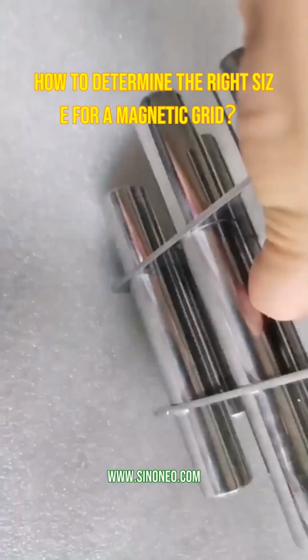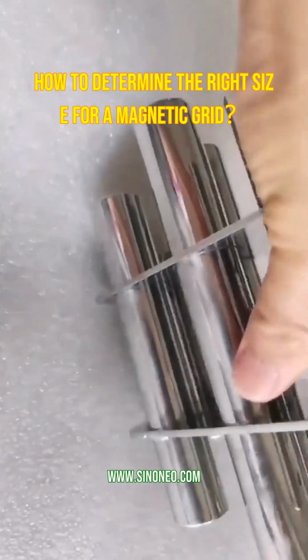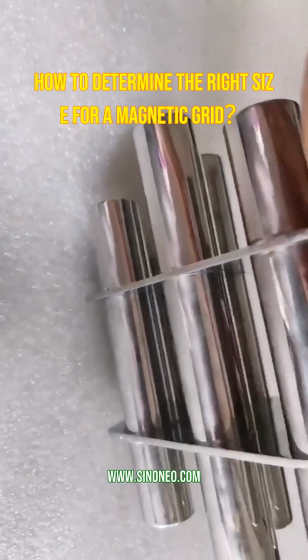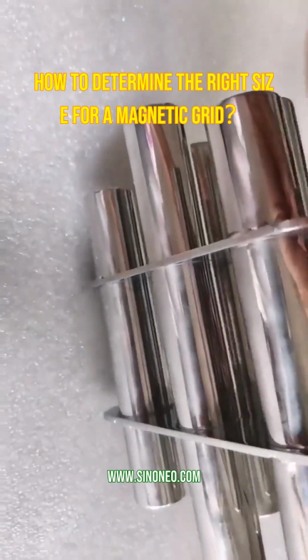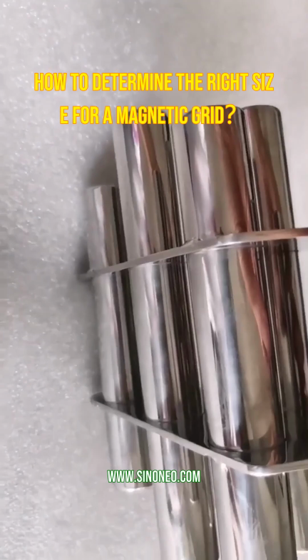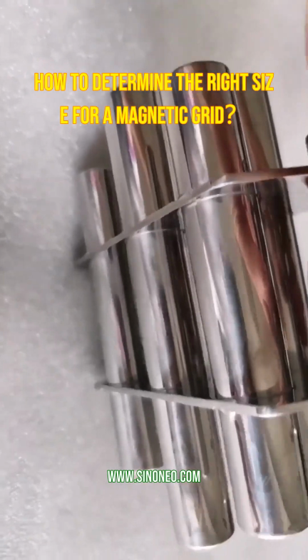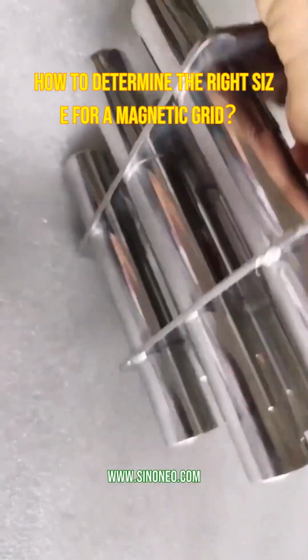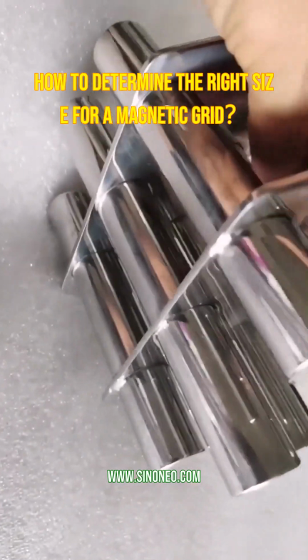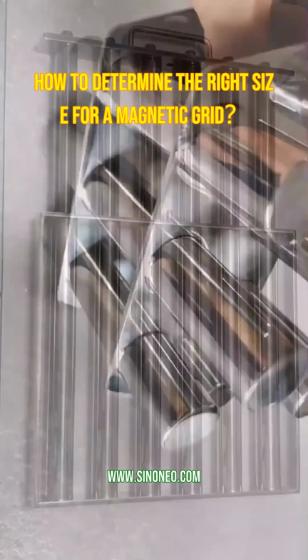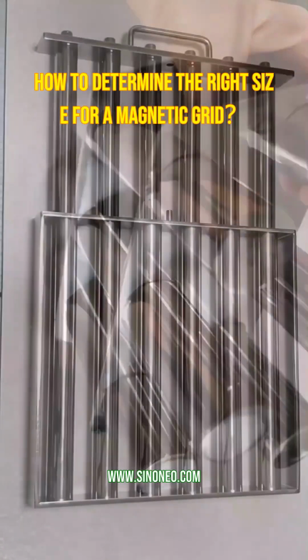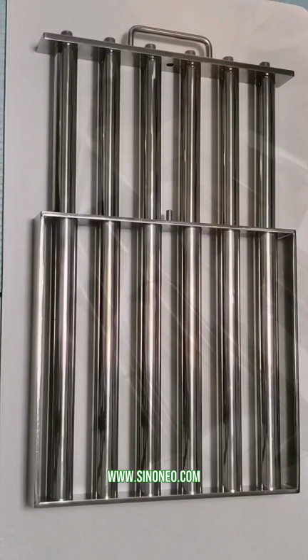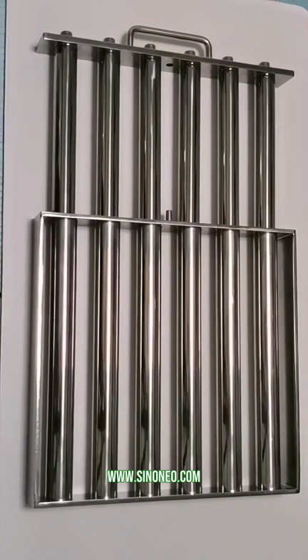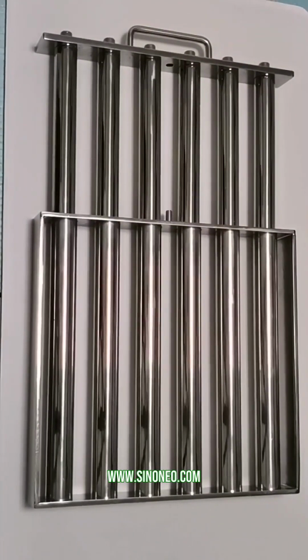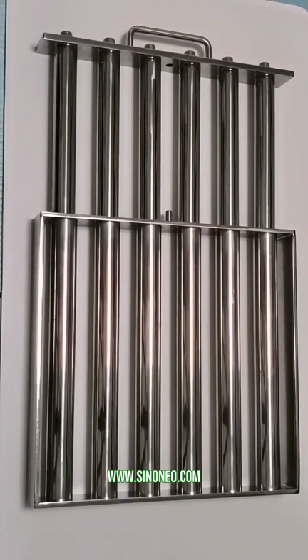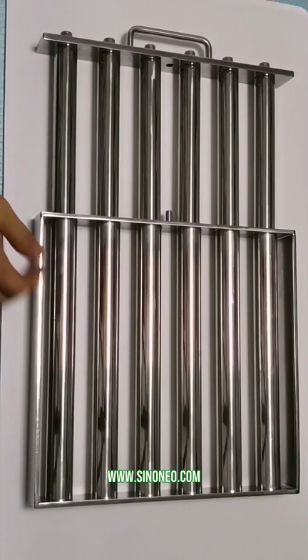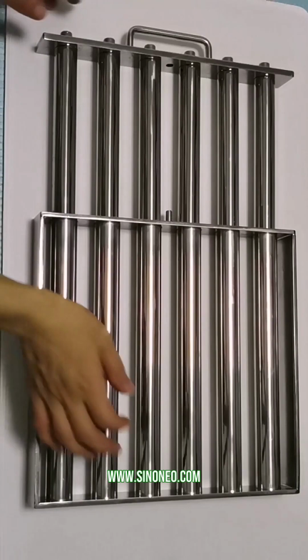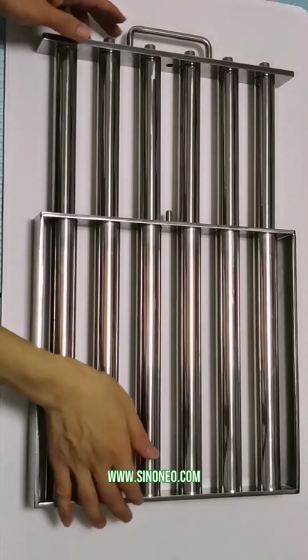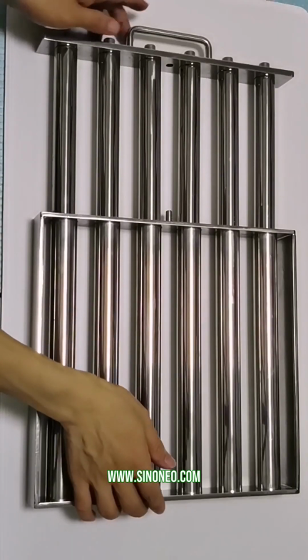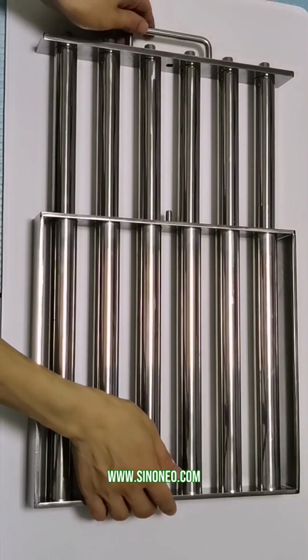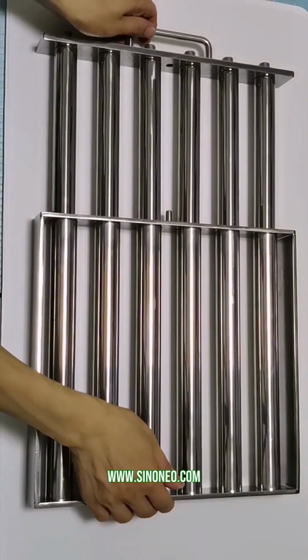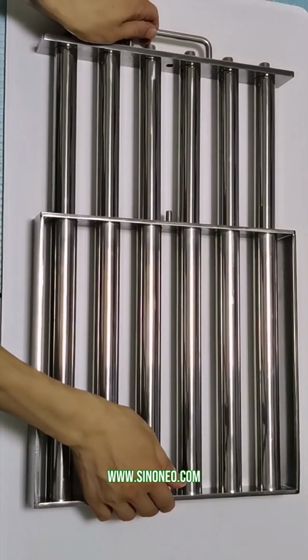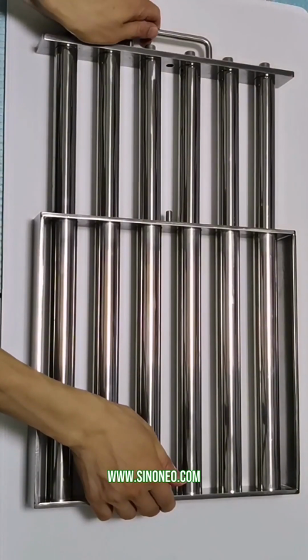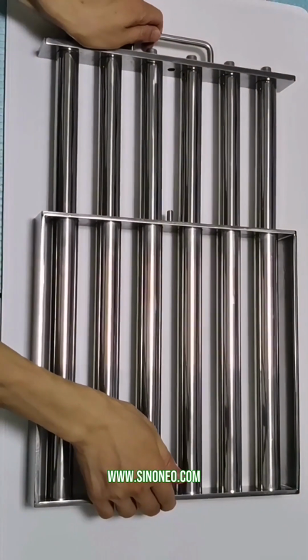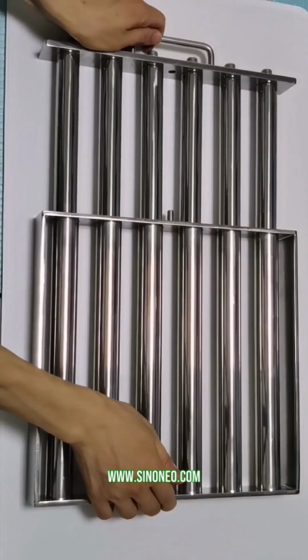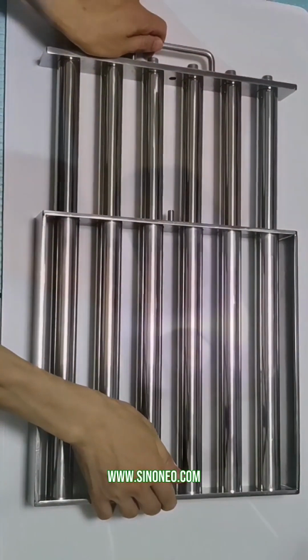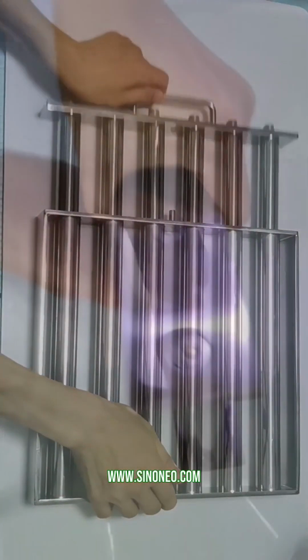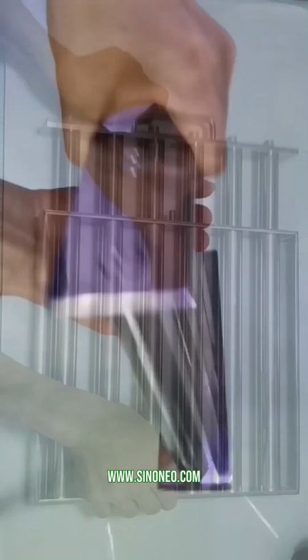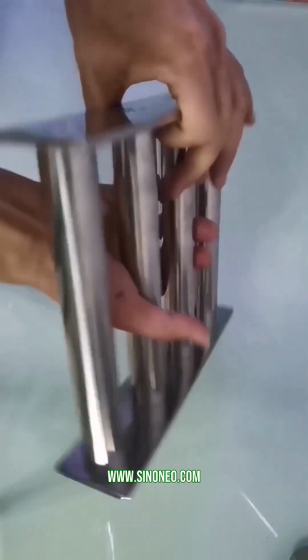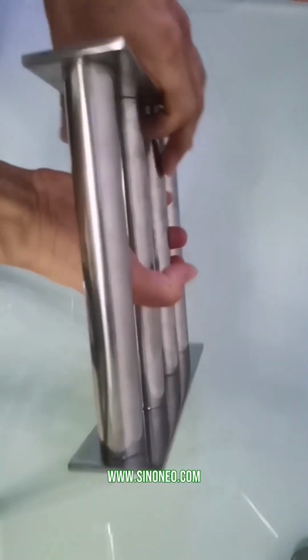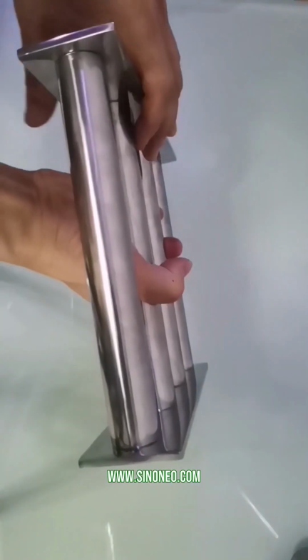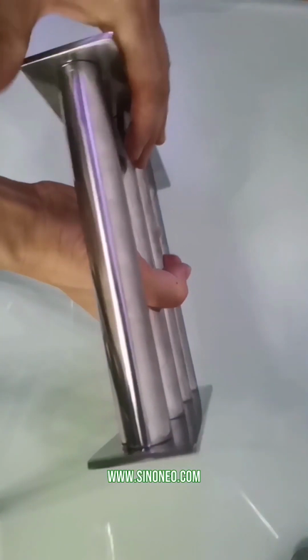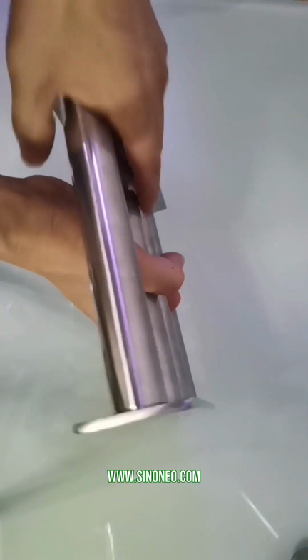These clever mechanisms are built right into the magnetic grid structure, using simple mechanical latches or locks that anyone can operate — no special tools needed.